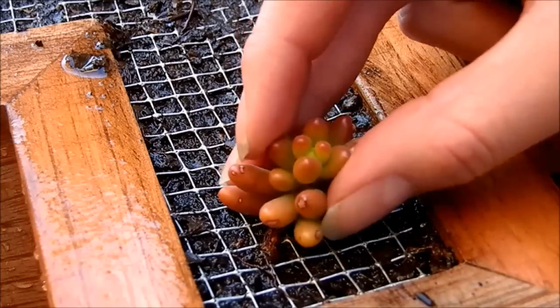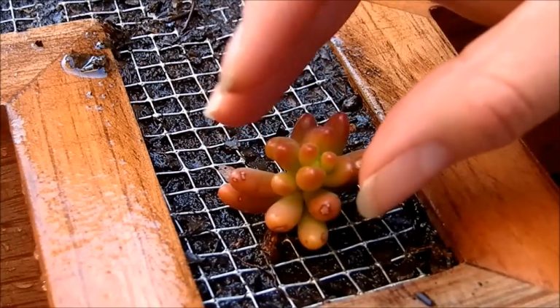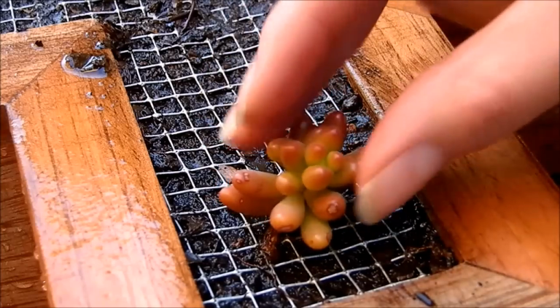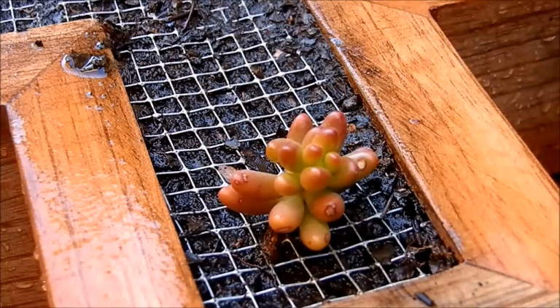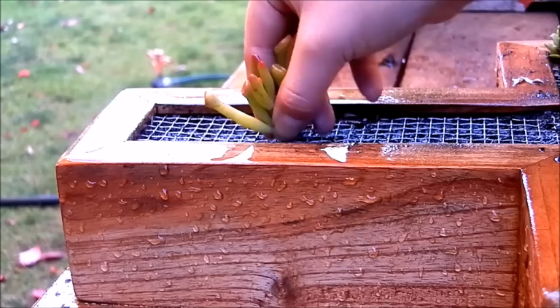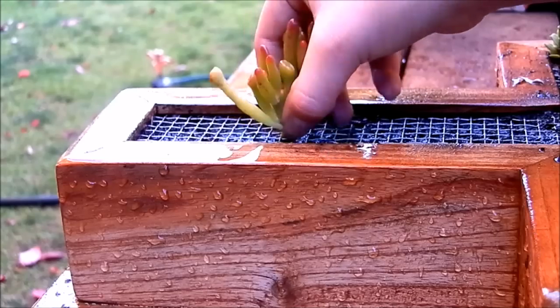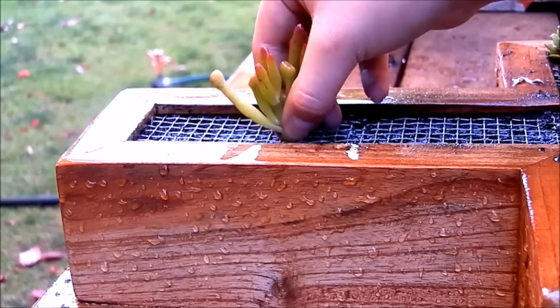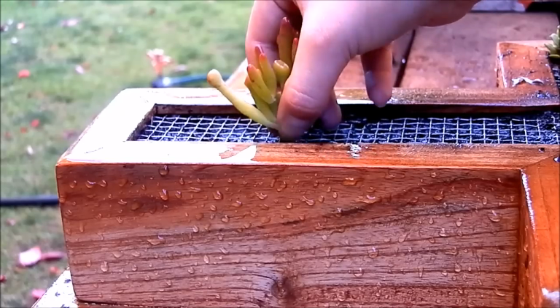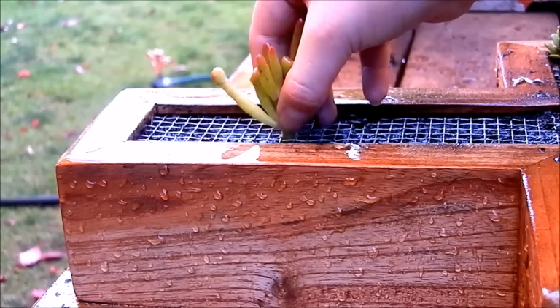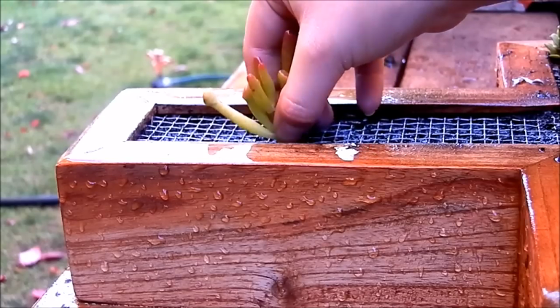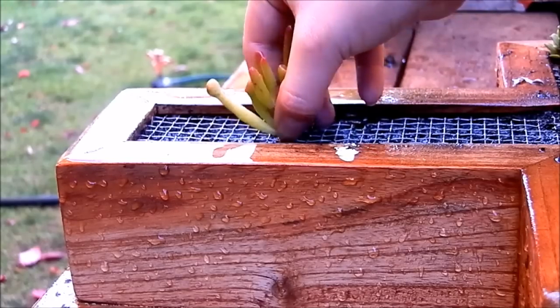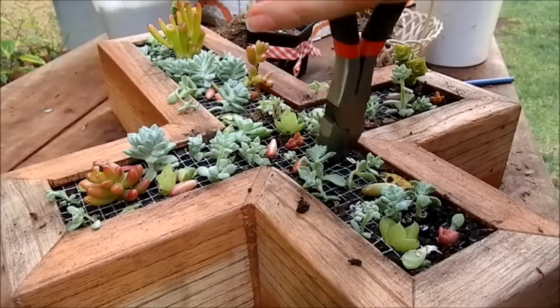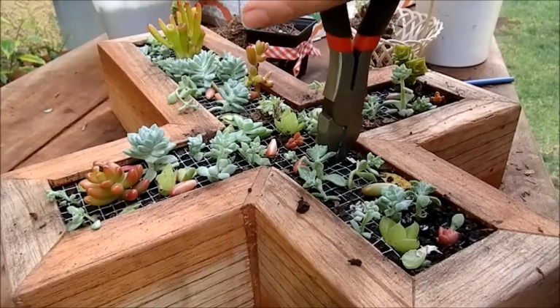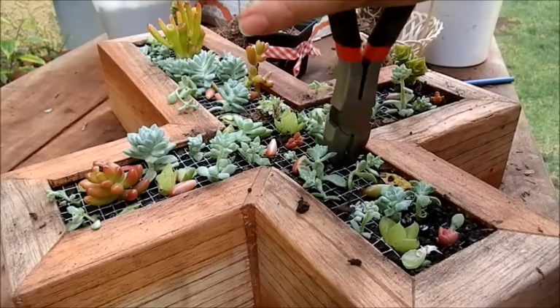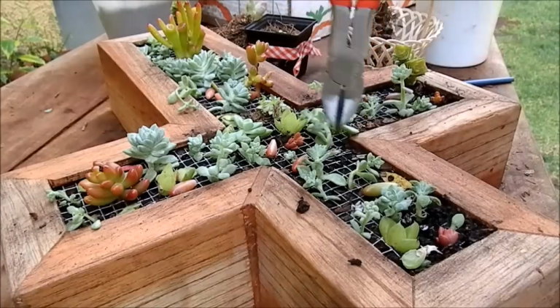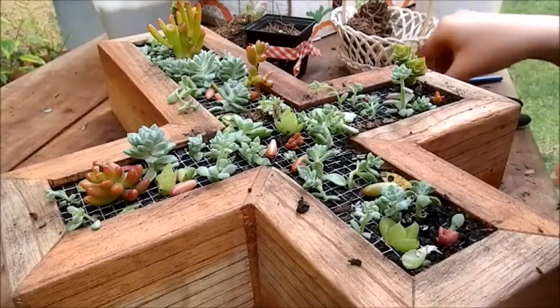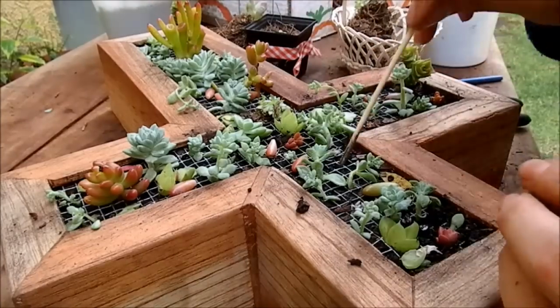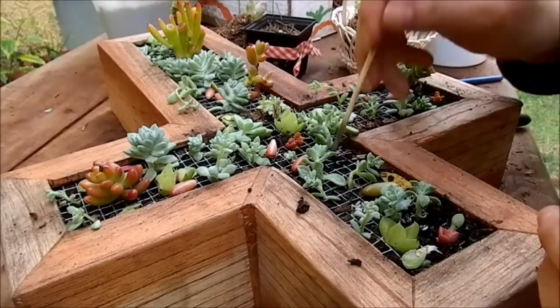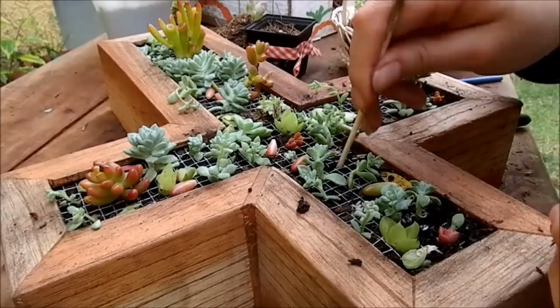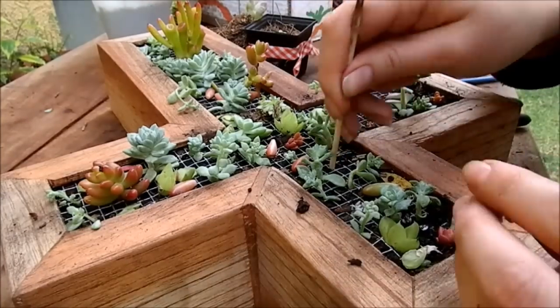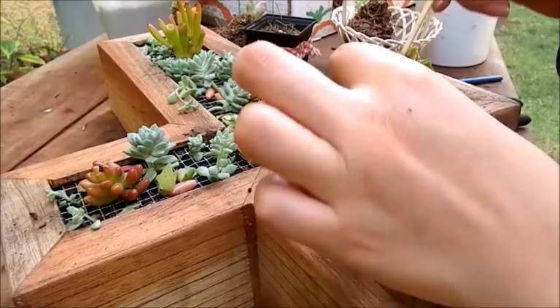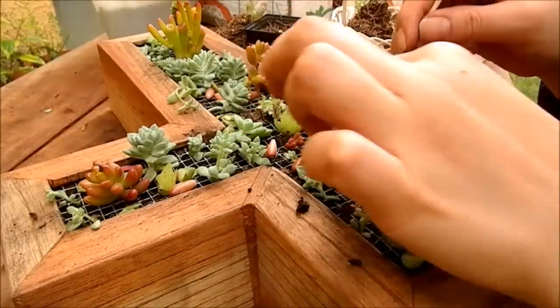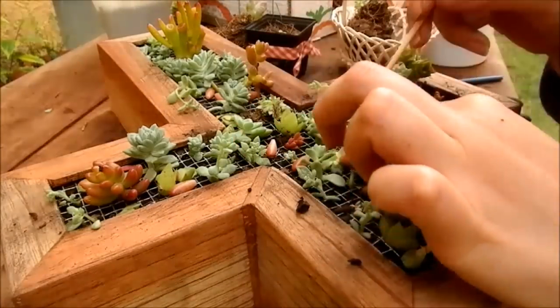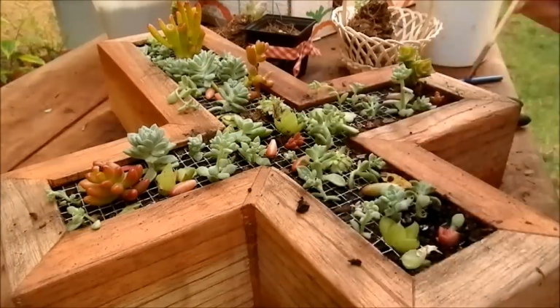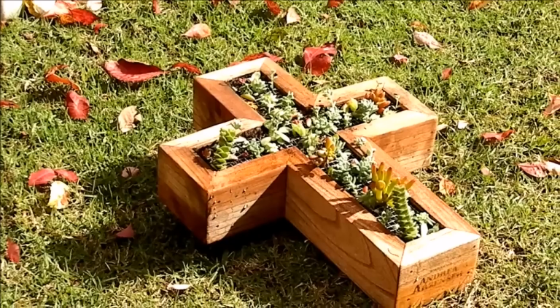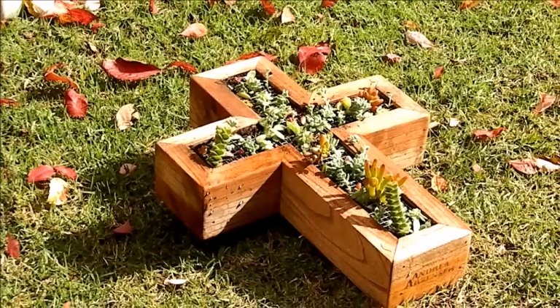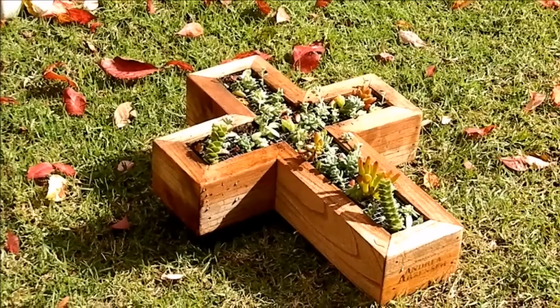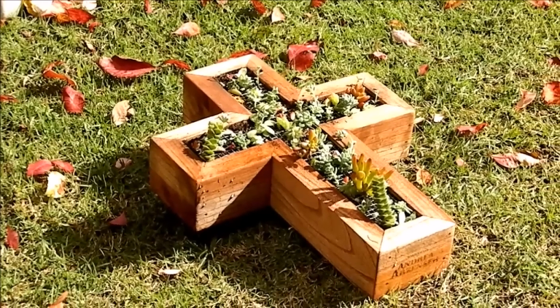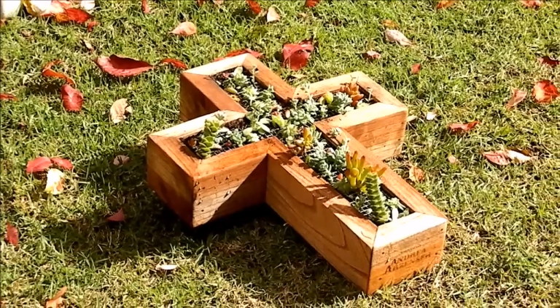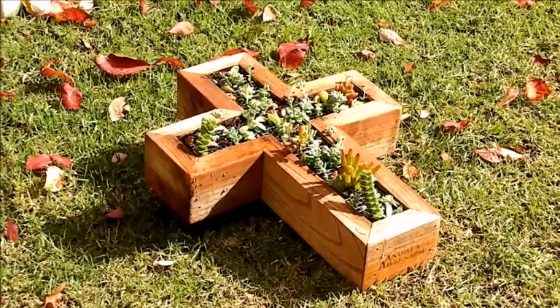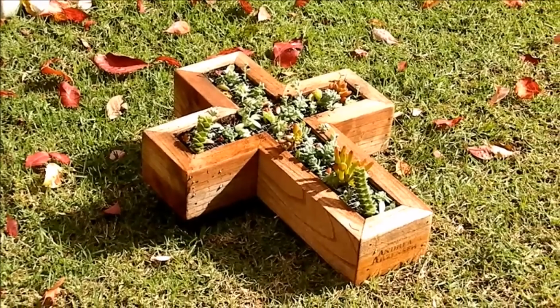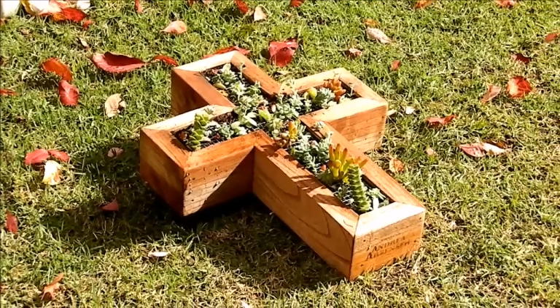Then my lovely wife Barbara planted it with assorted succulents, using a piece of stick to make holes for the stems which will later leave roots.